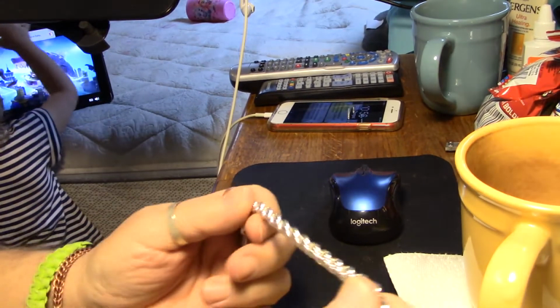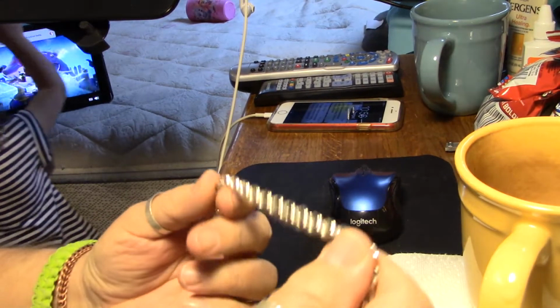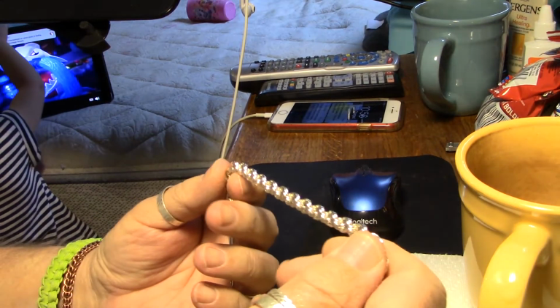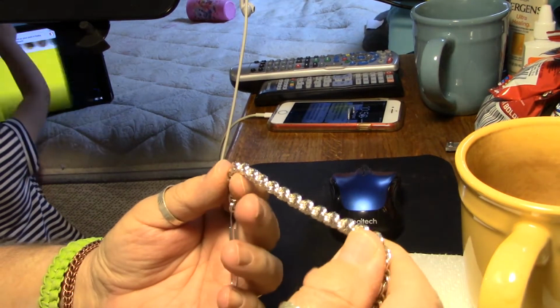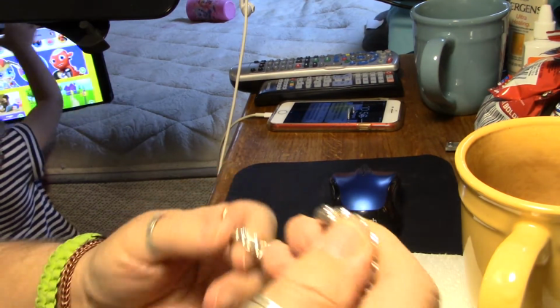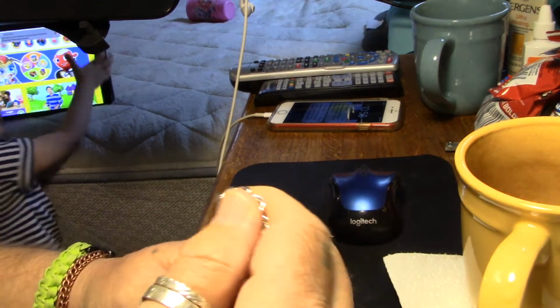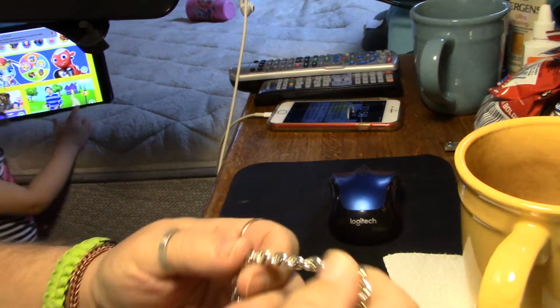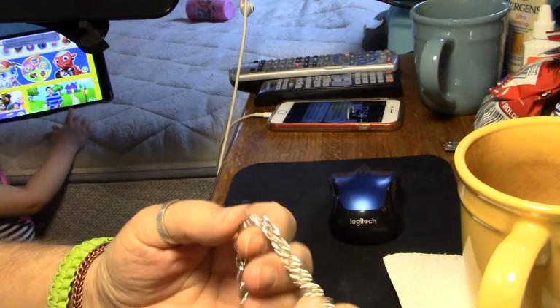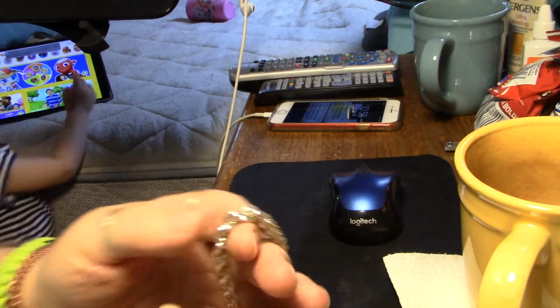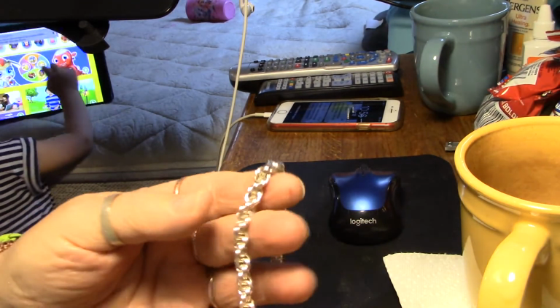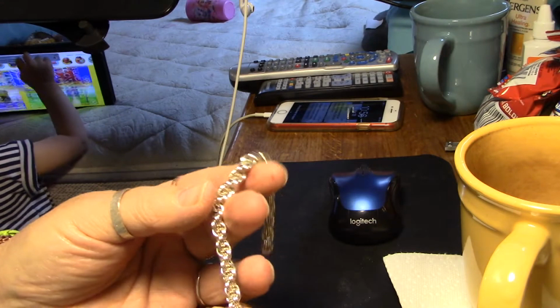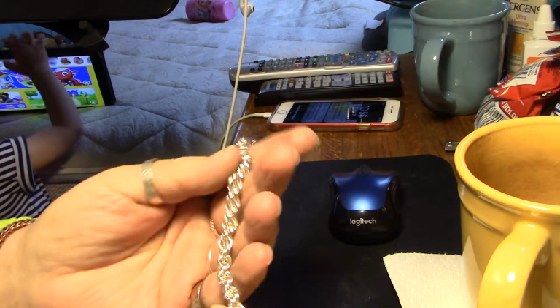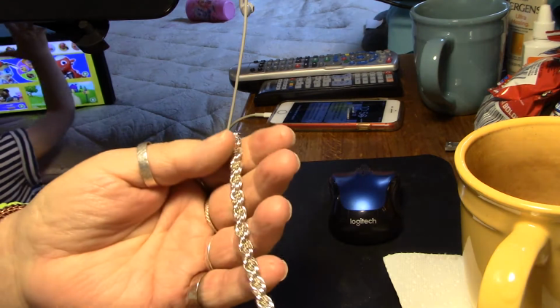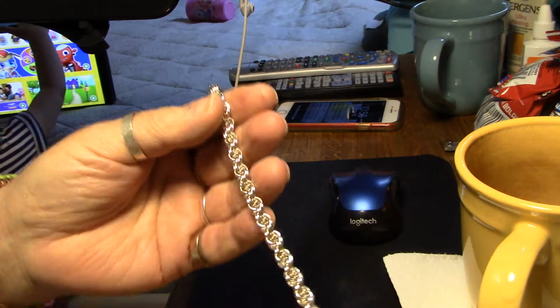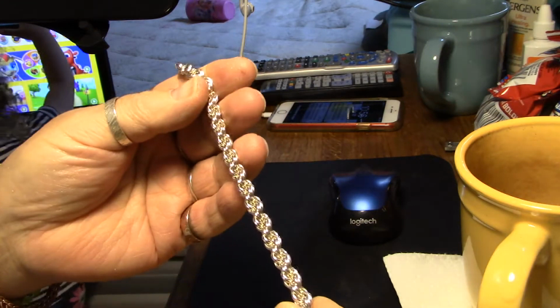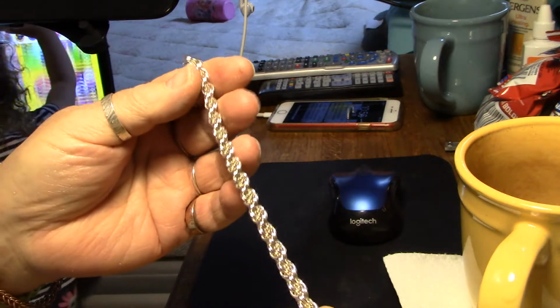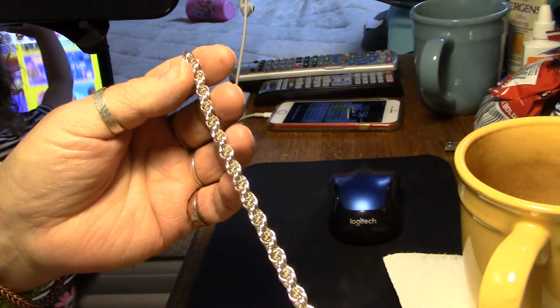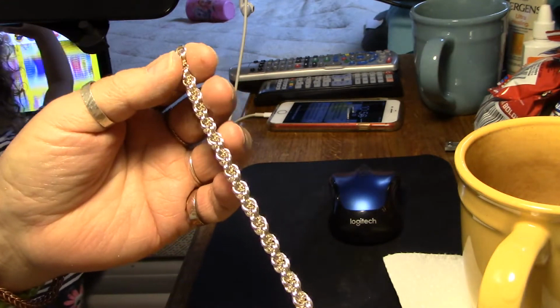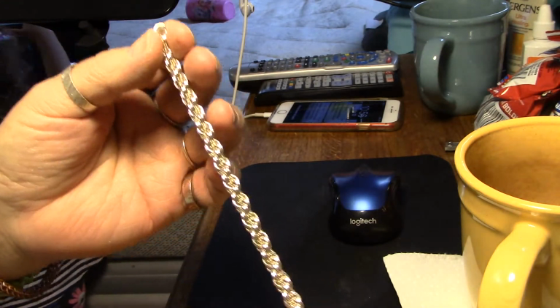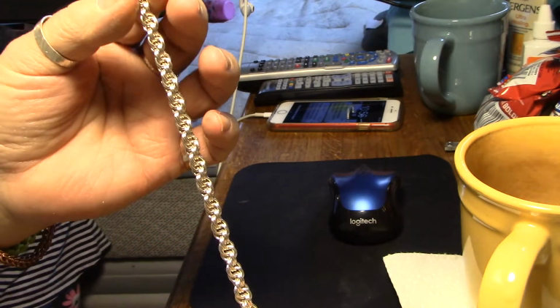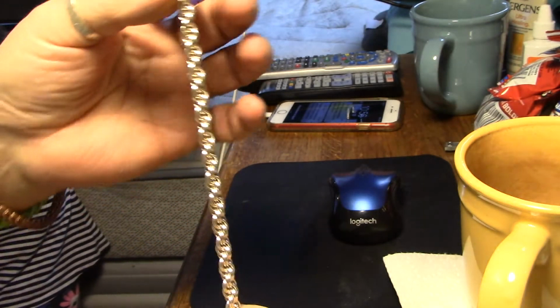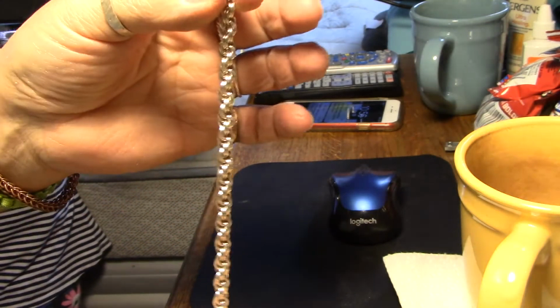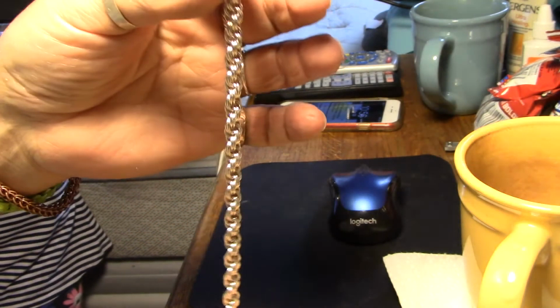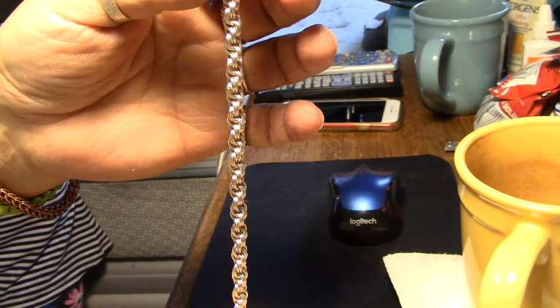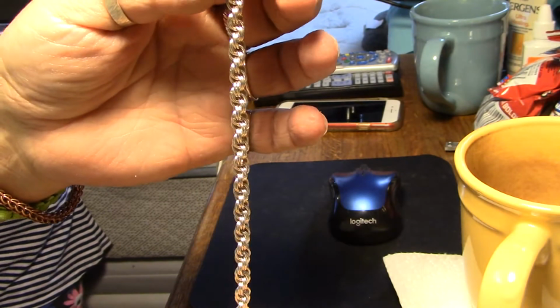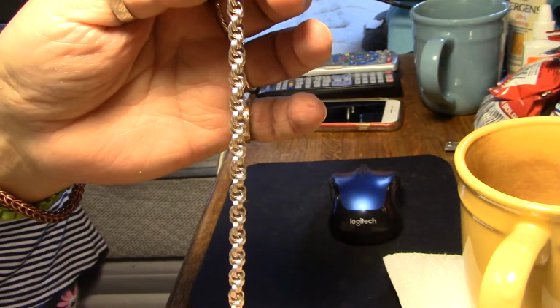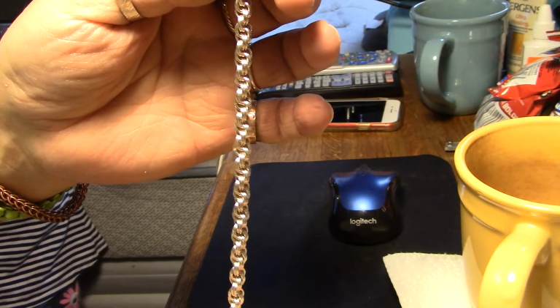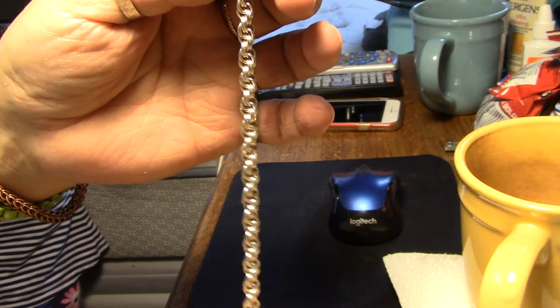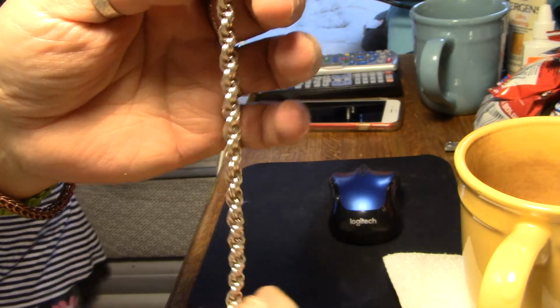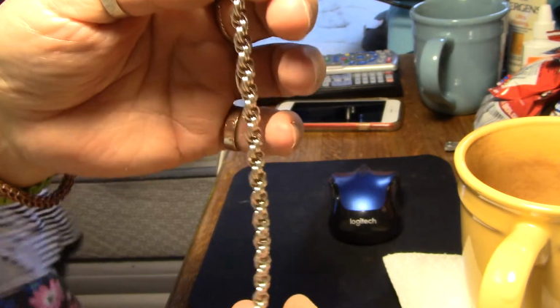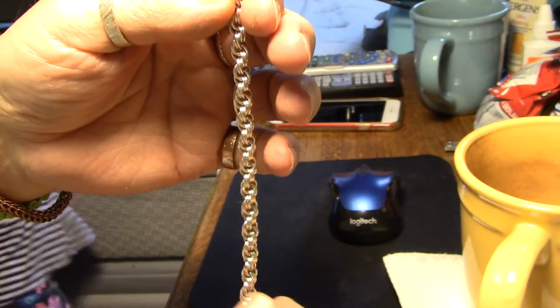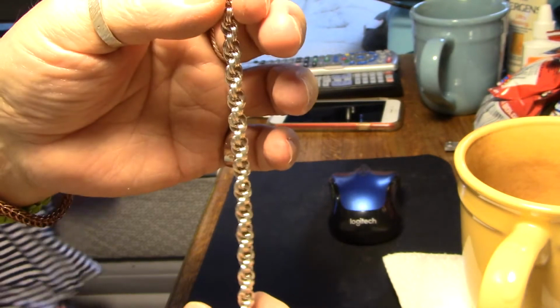Good morning, BigBuddy291 here, coming at you from Colorado. I'll make this real quick. Started making a double spiral — I'm going to make a bracelet or a necklace, I don't know, I haven't decided yet.